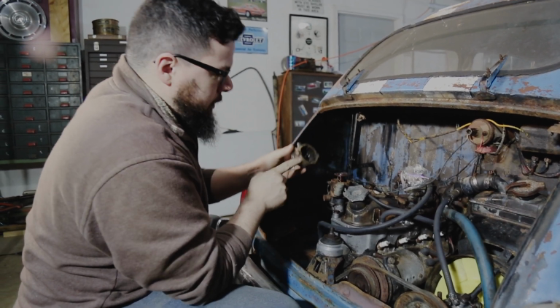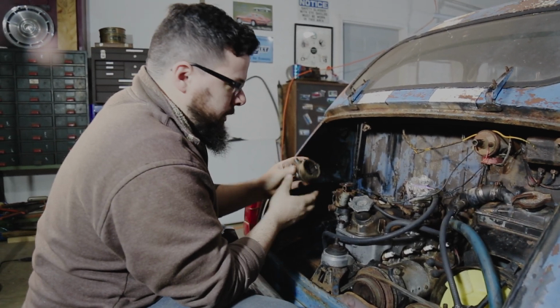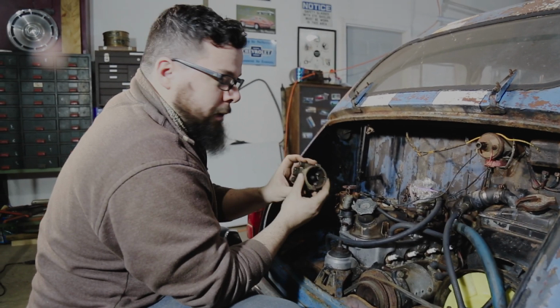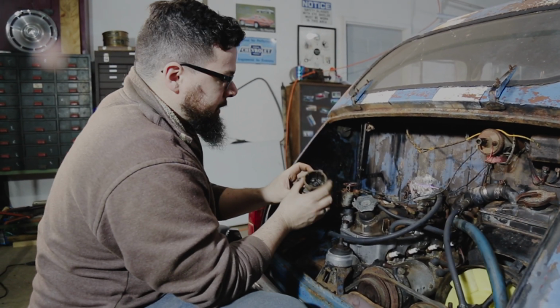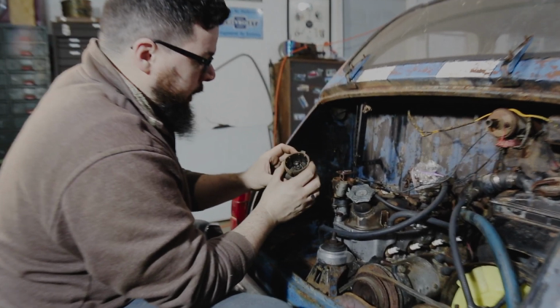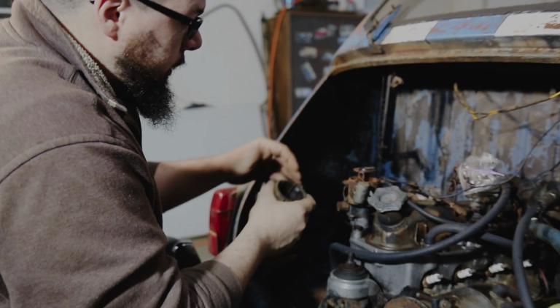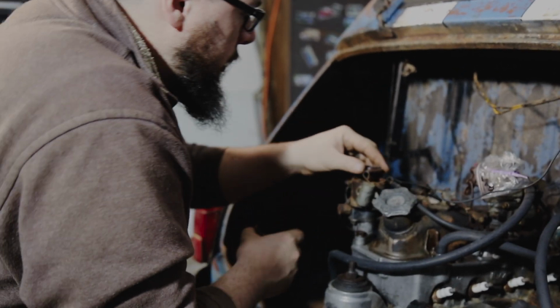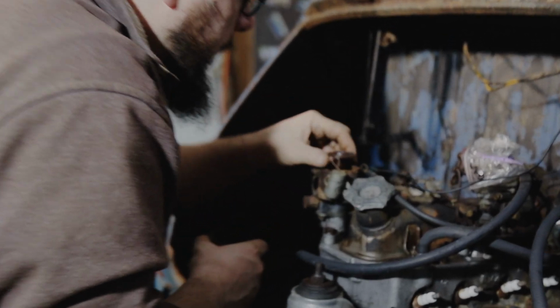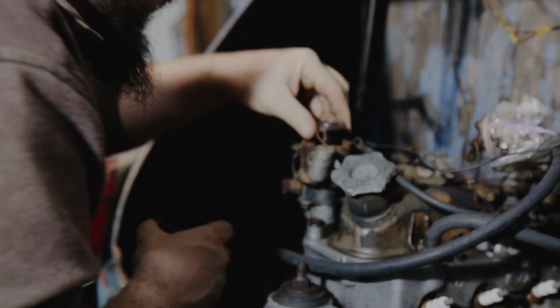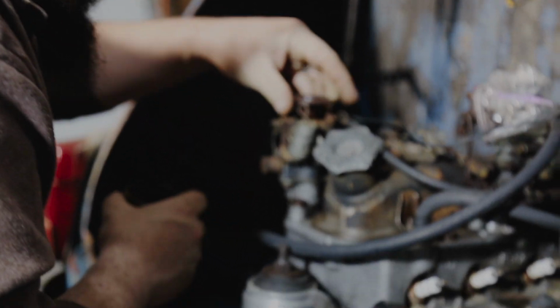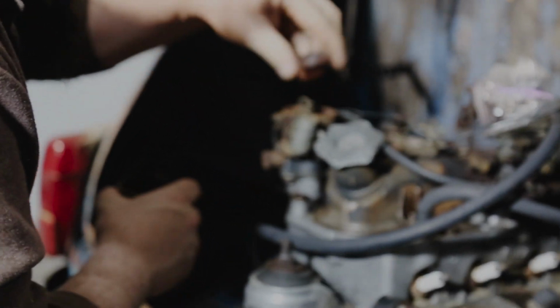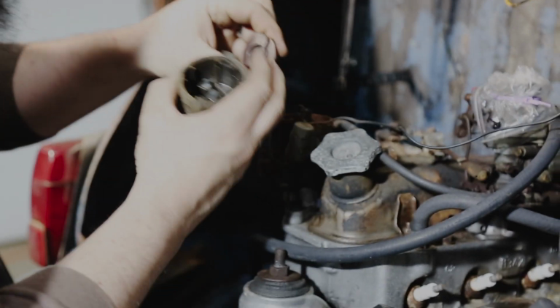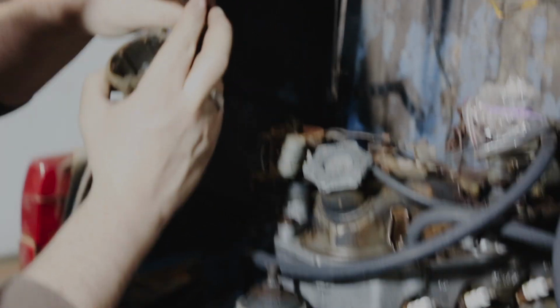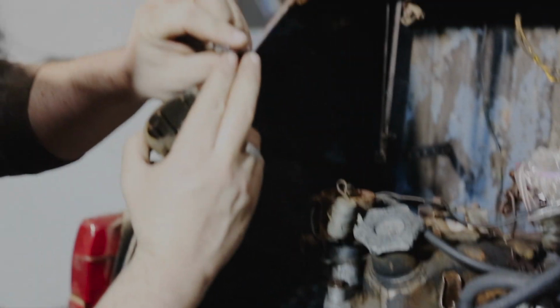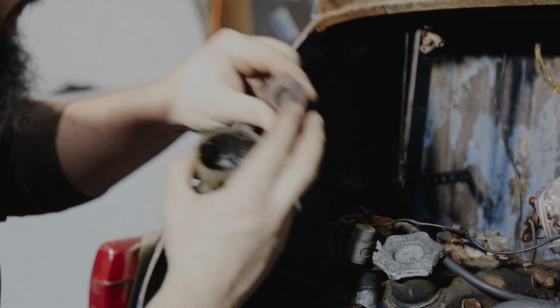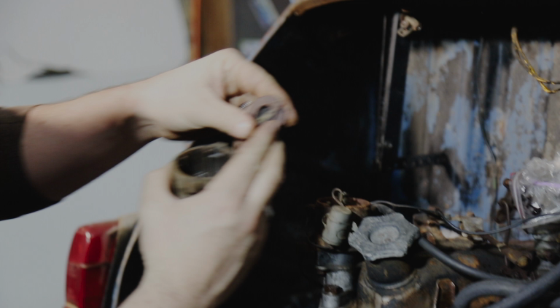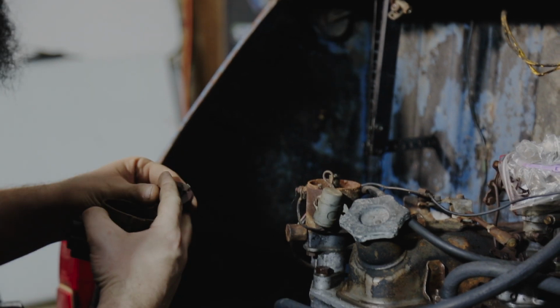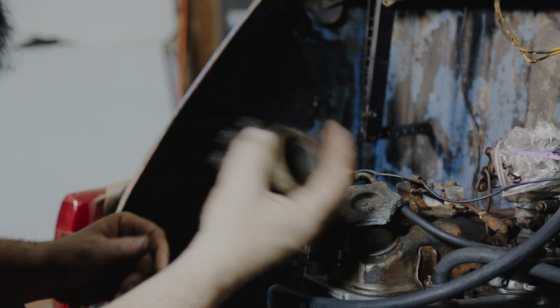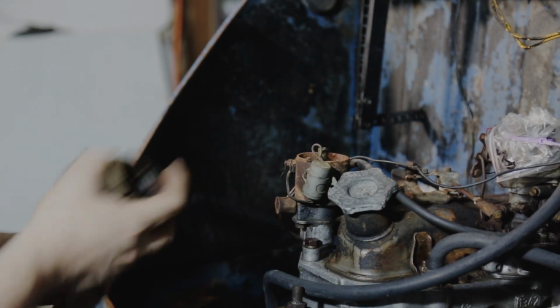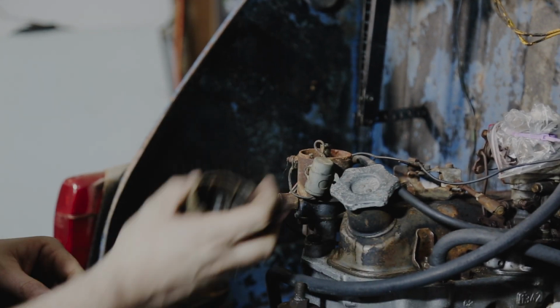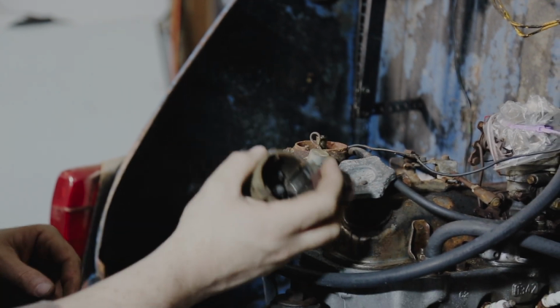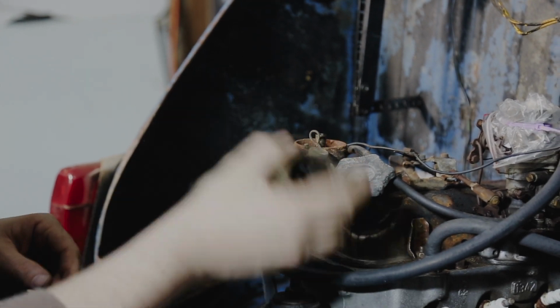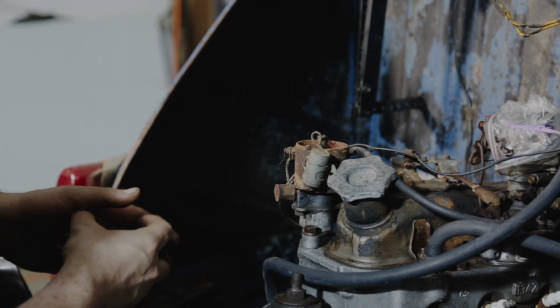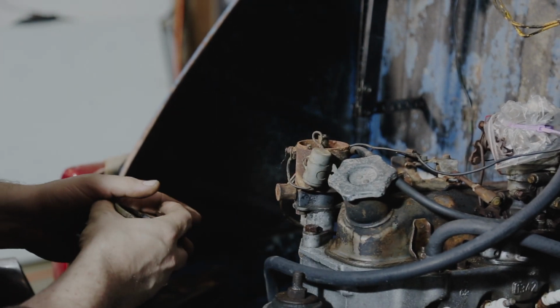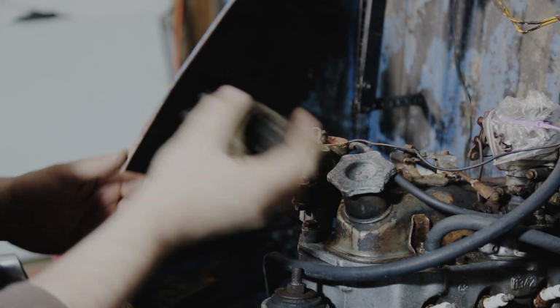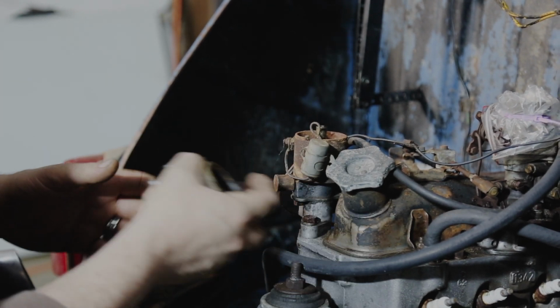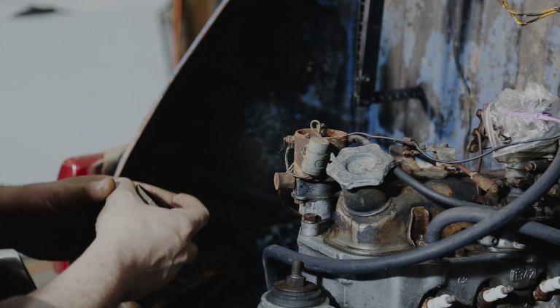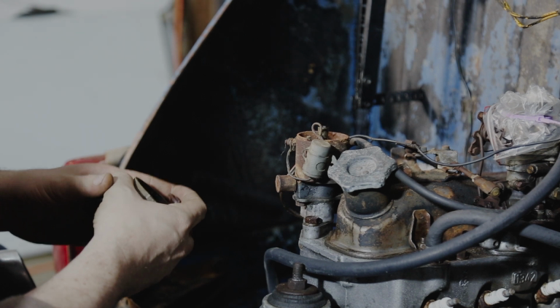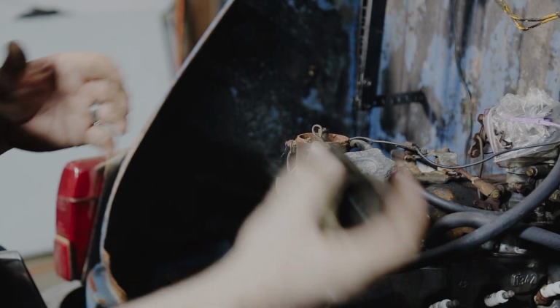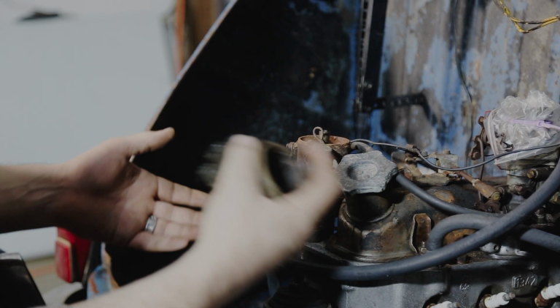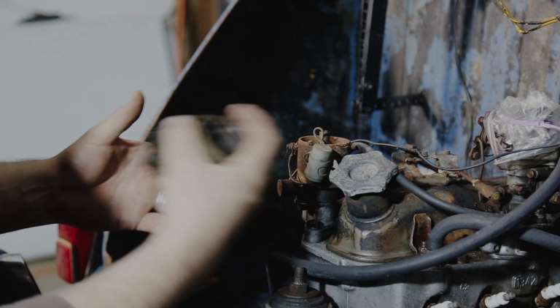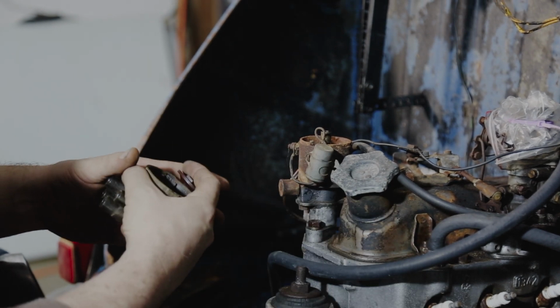Looking in the cap, it has some wear on it and the rotor looks very worn out. We're going to replace these, and we're also going to replace plug wires, spark plugs, and a lot of vacuum lines and hoses.